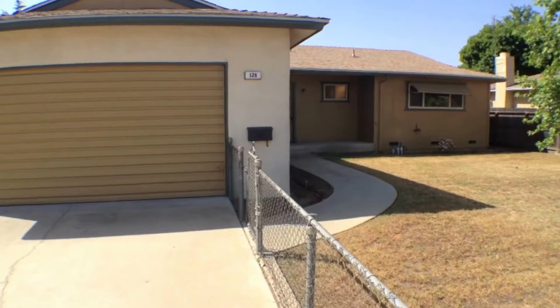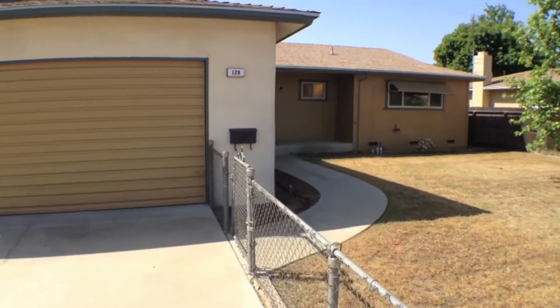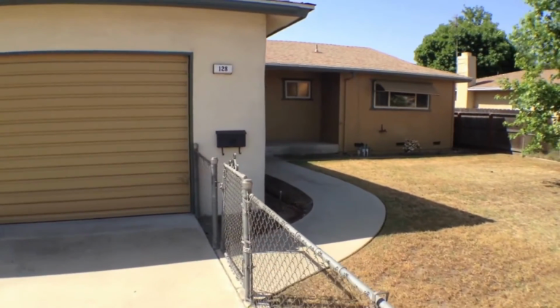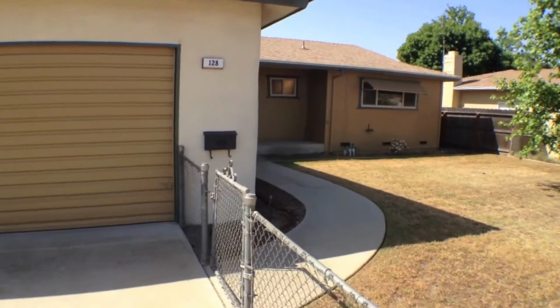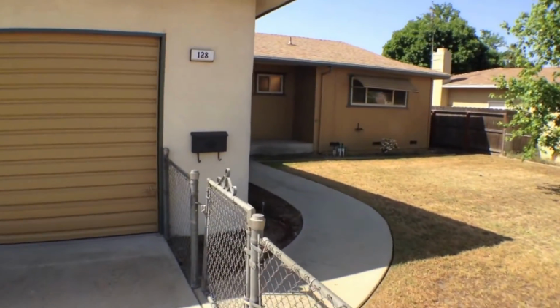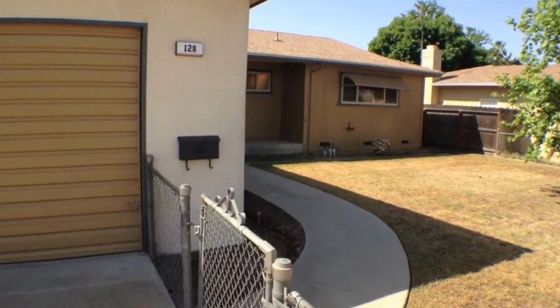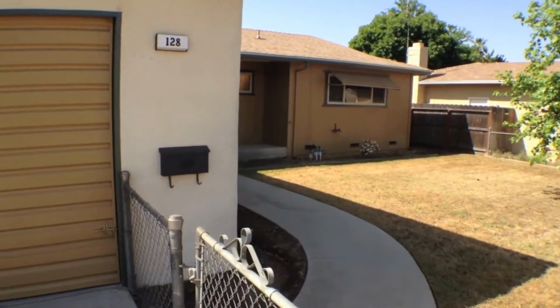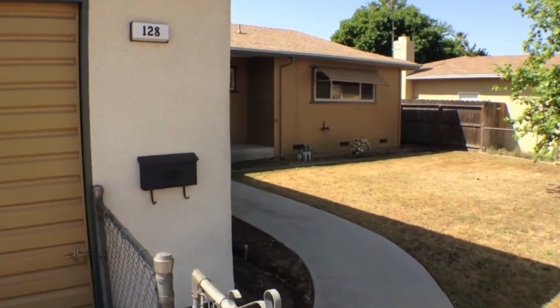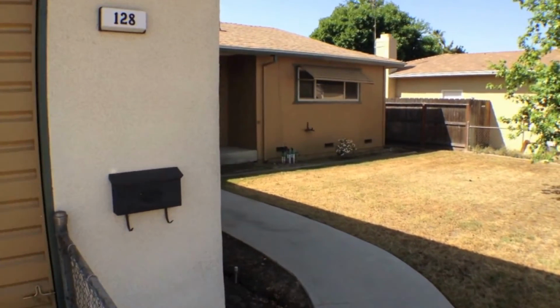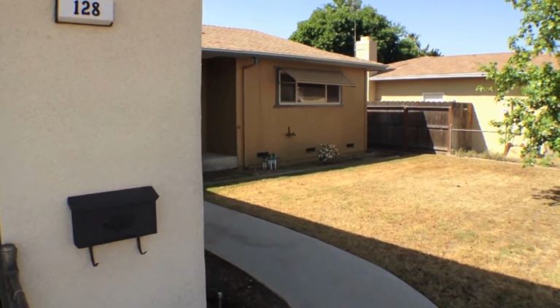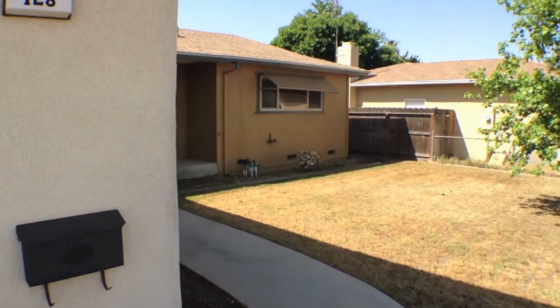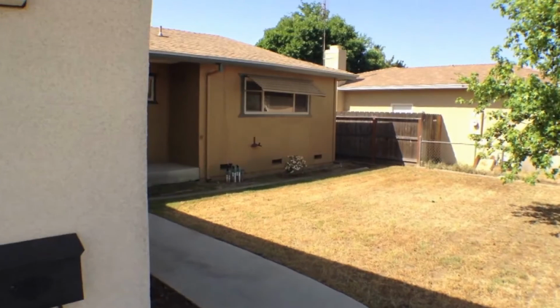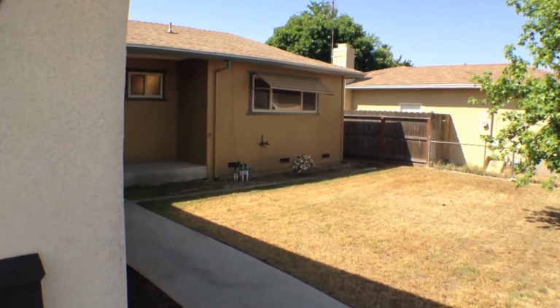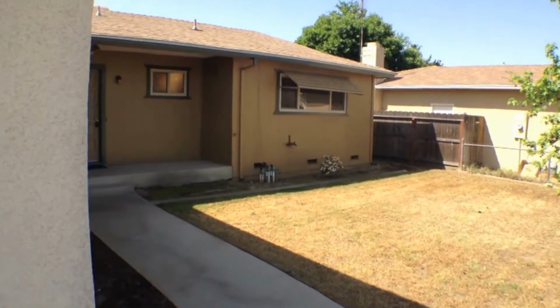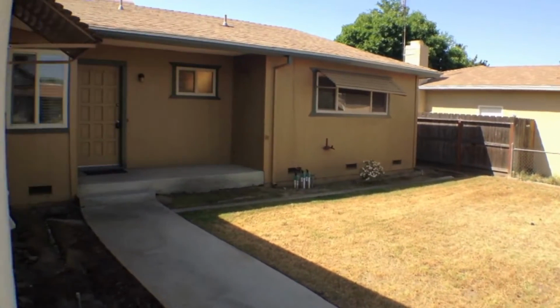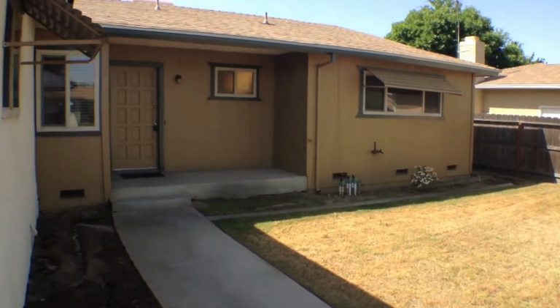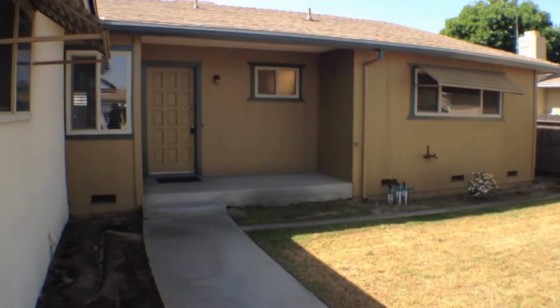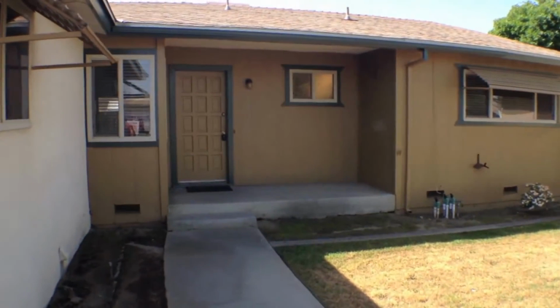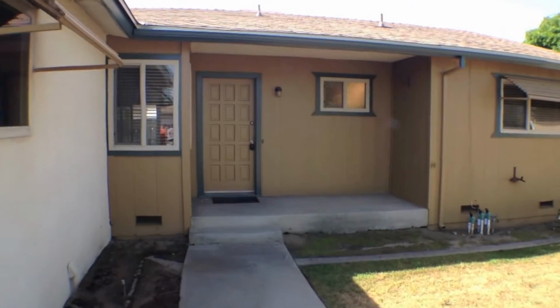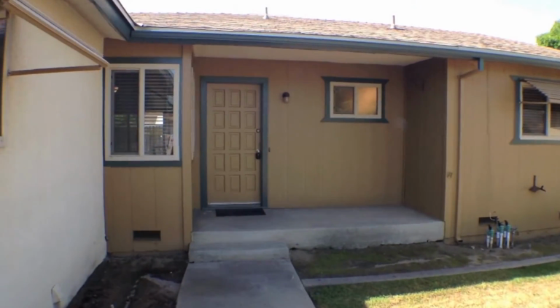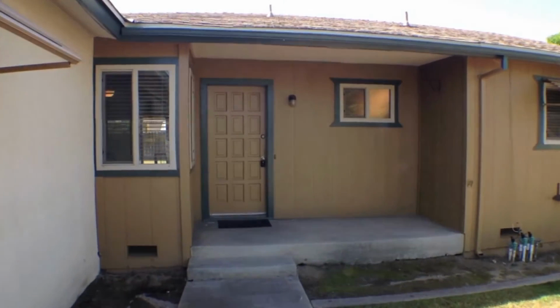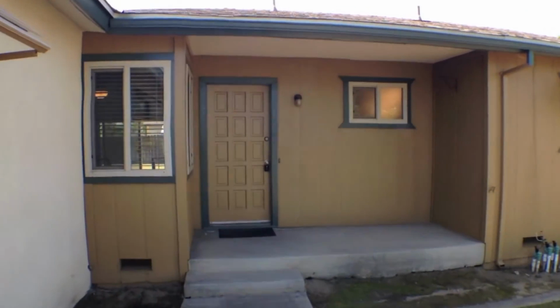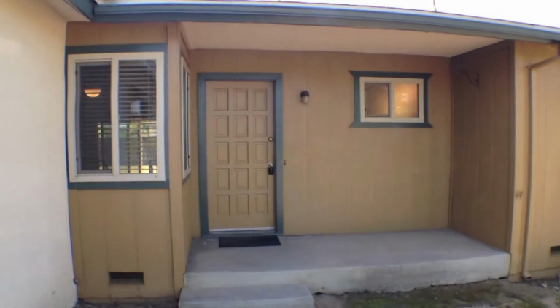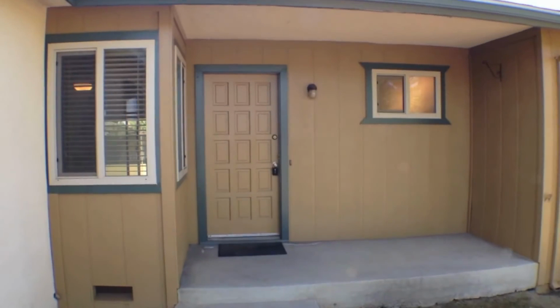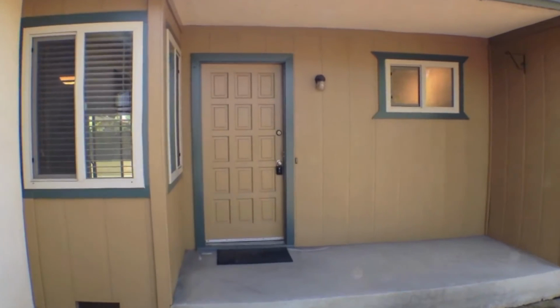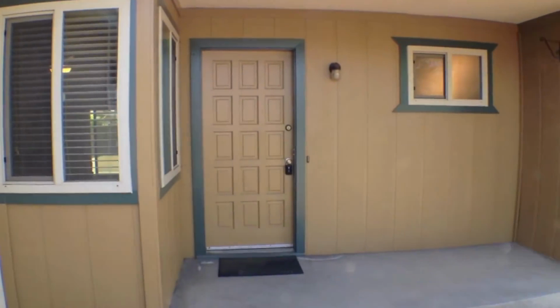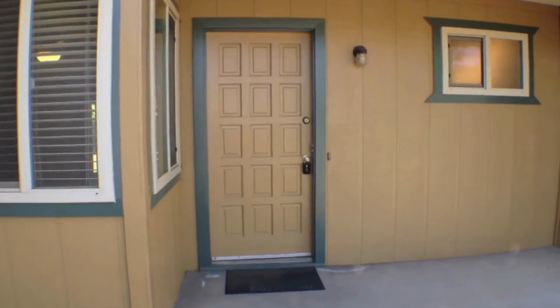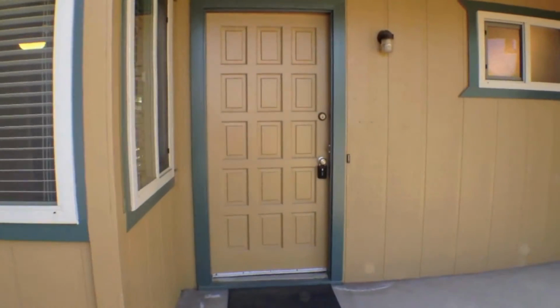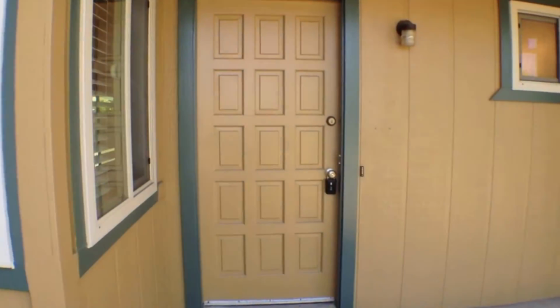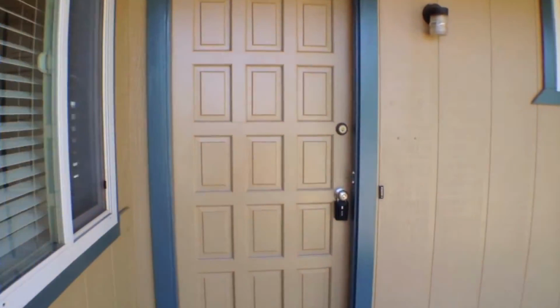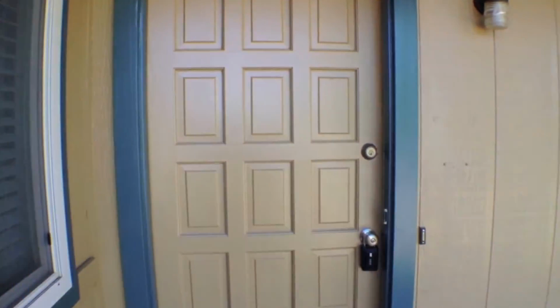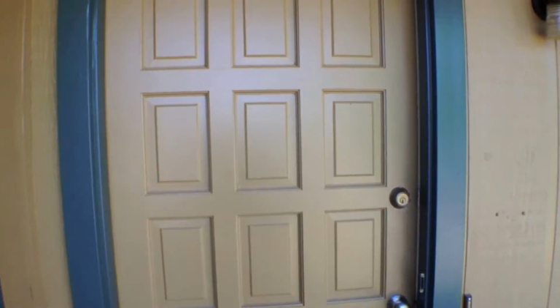As you can tell, it's a gated front yard. You're going to love this place — it's been newly refurbished. Let's take a look inside.